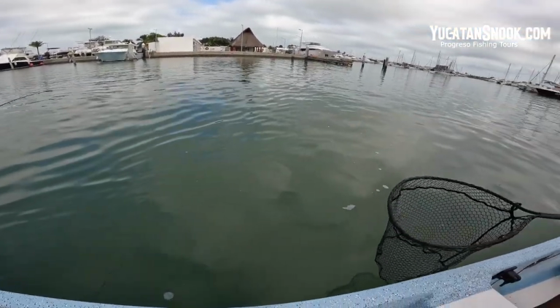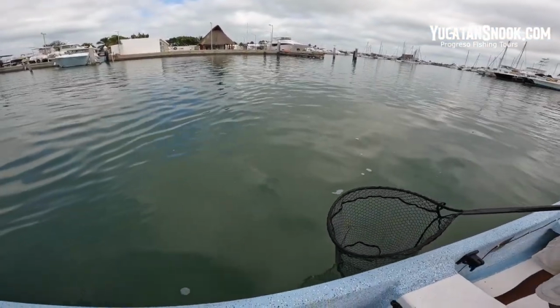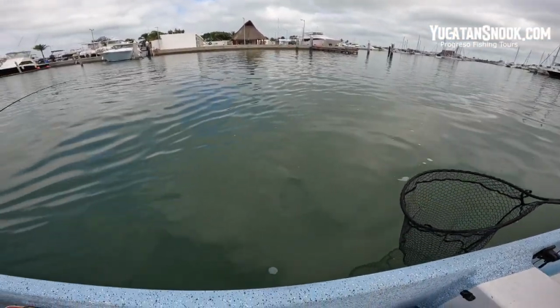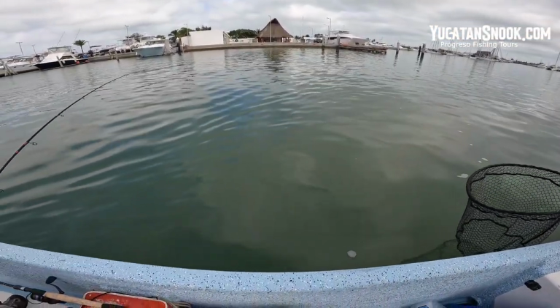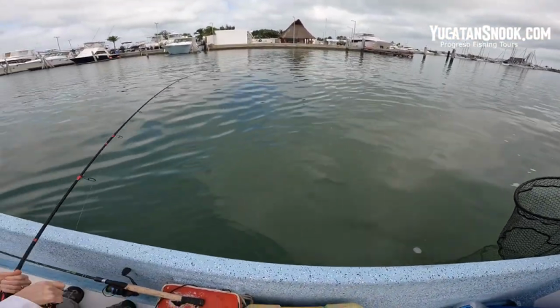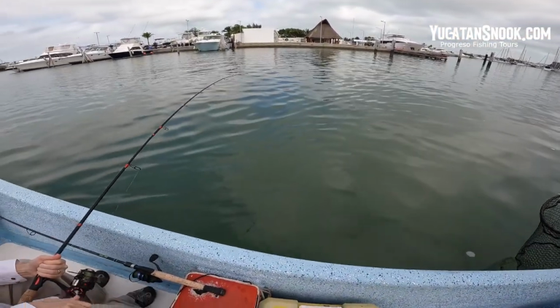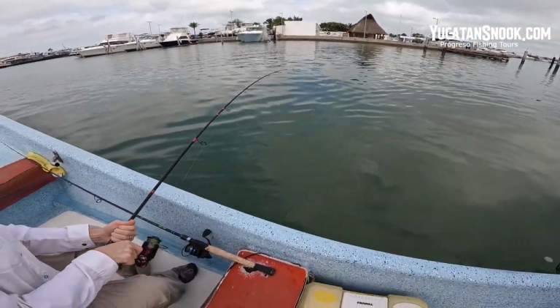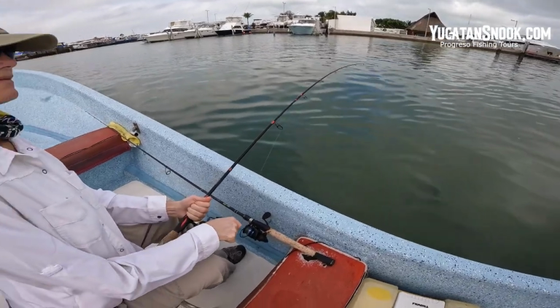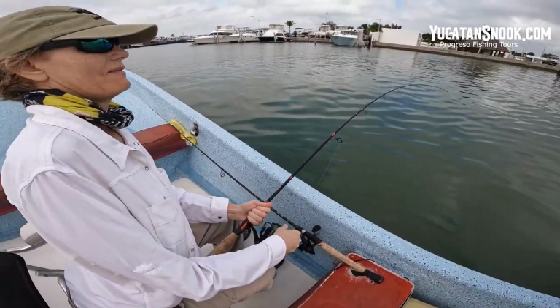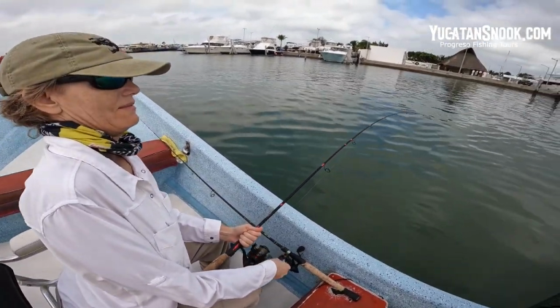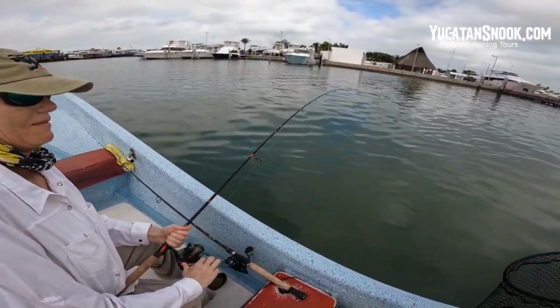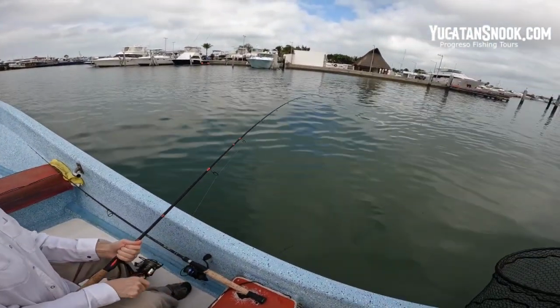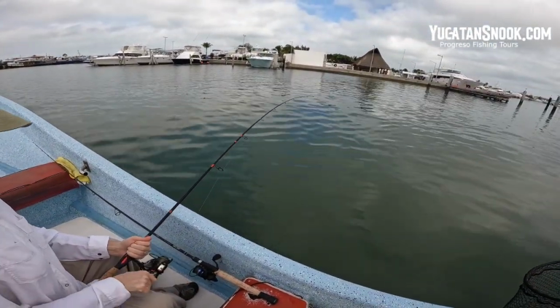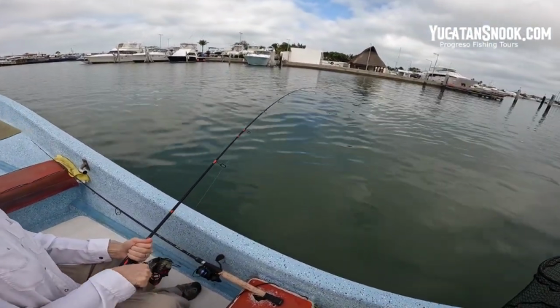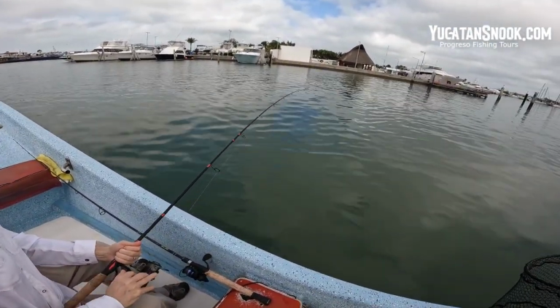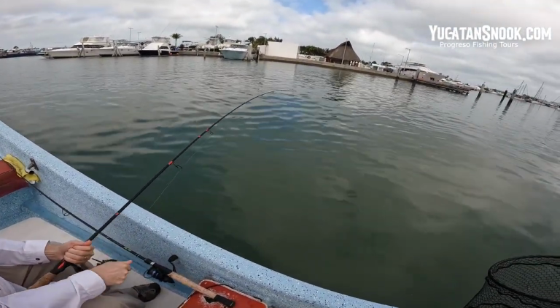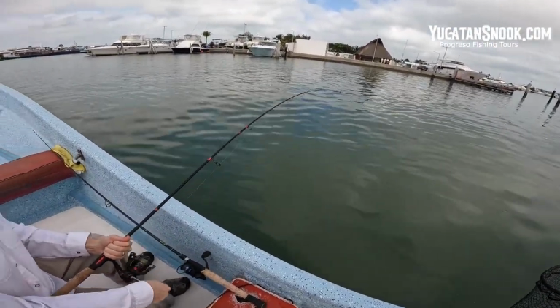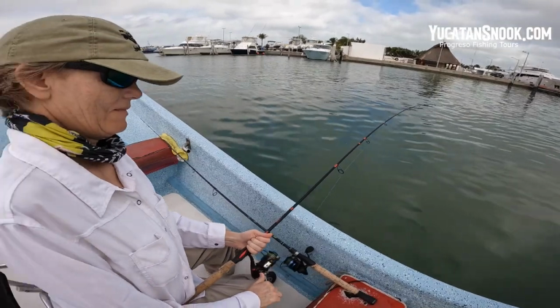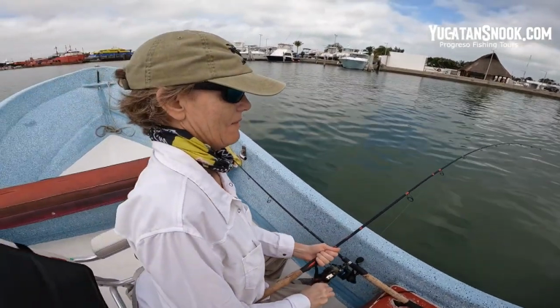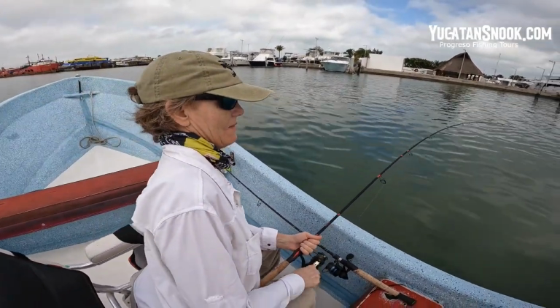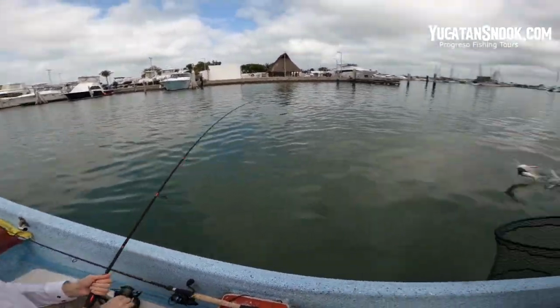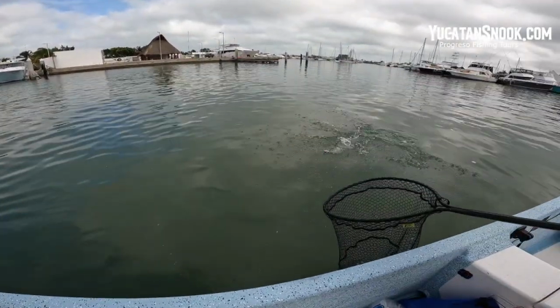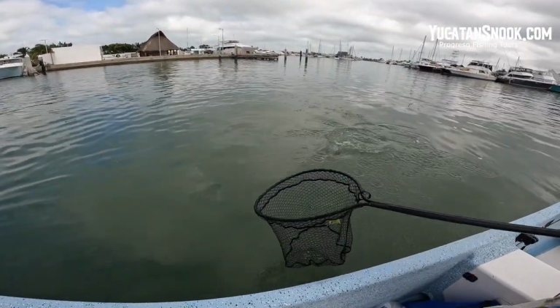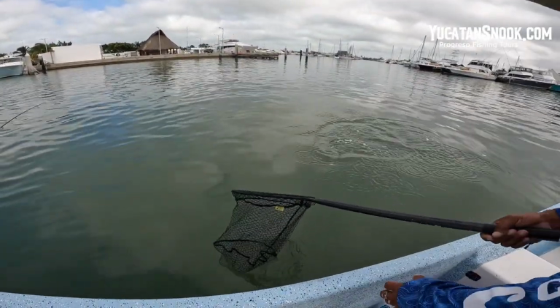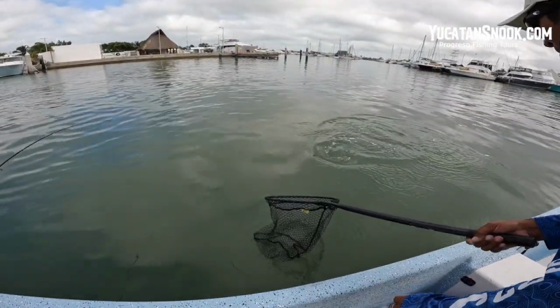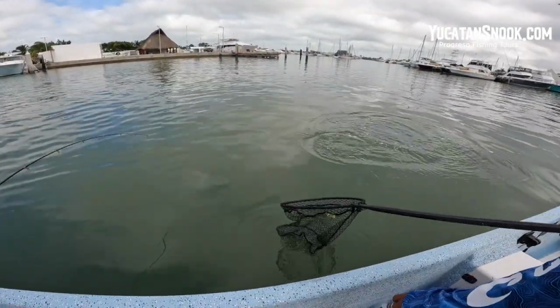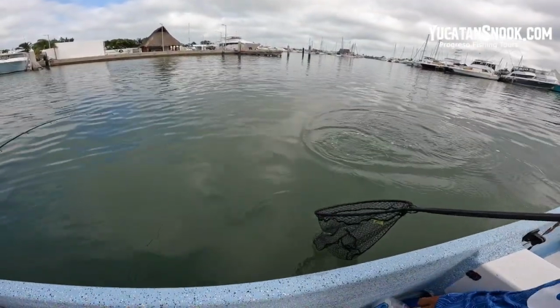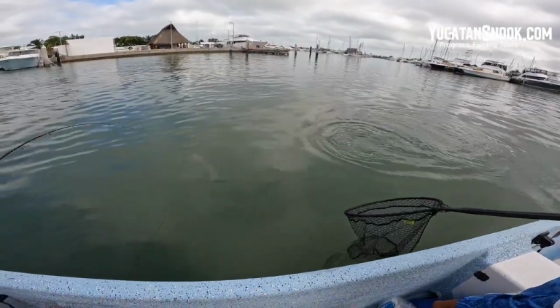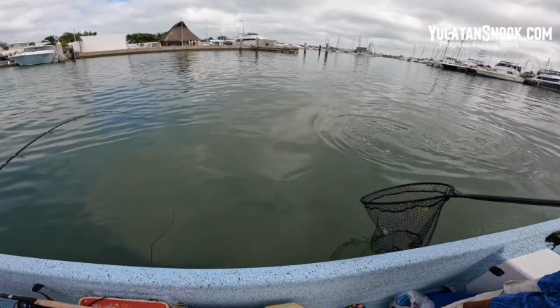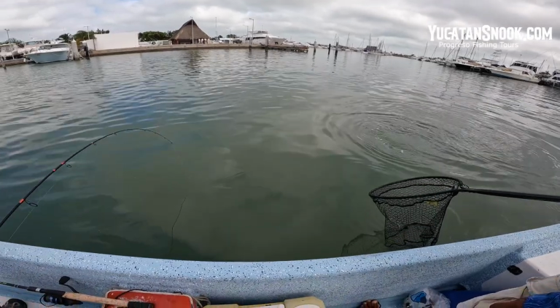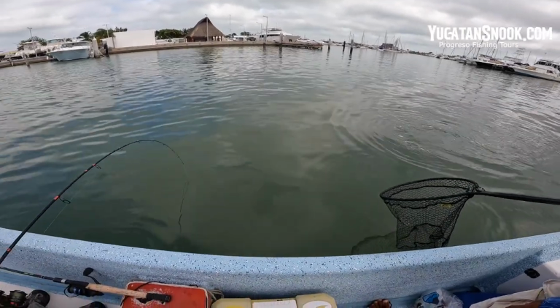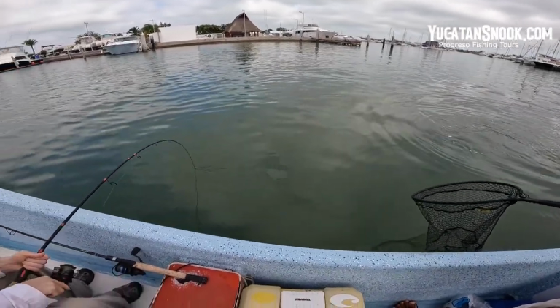Here it comes. Otro — snook! Yucatan Snook. Right here. There it is. All right. Jen says we want to regreso eso — return this fish.